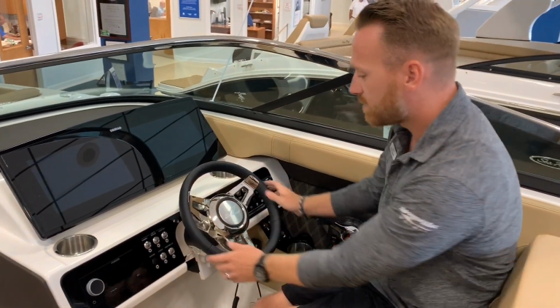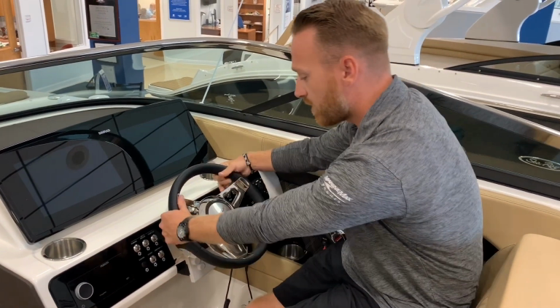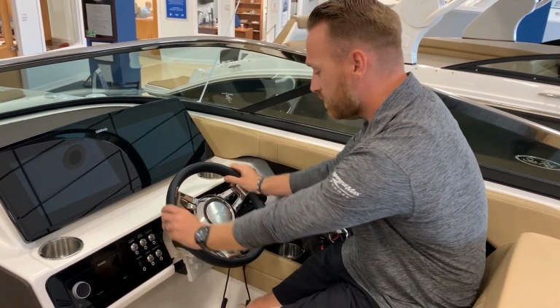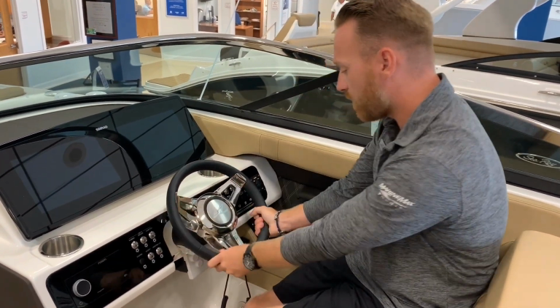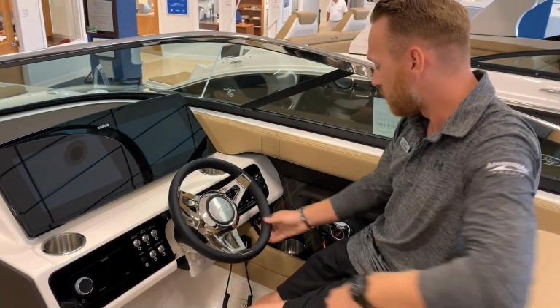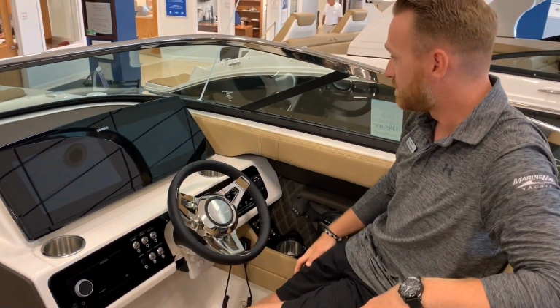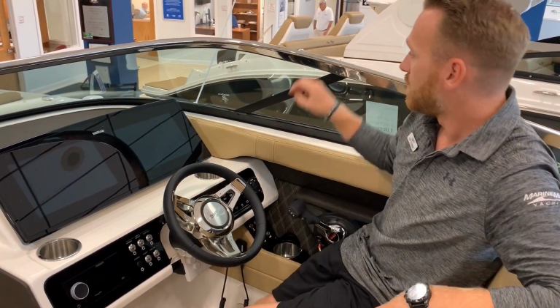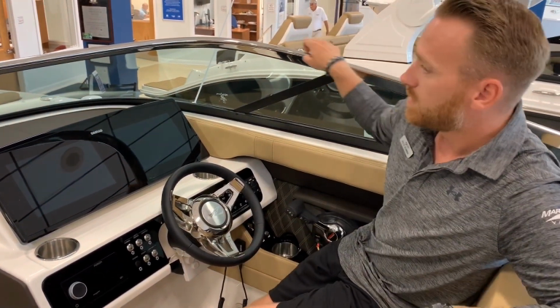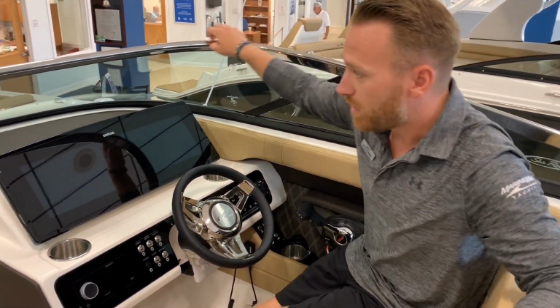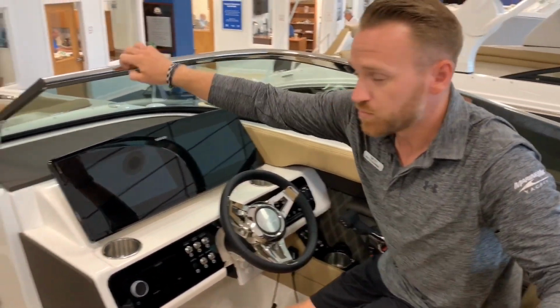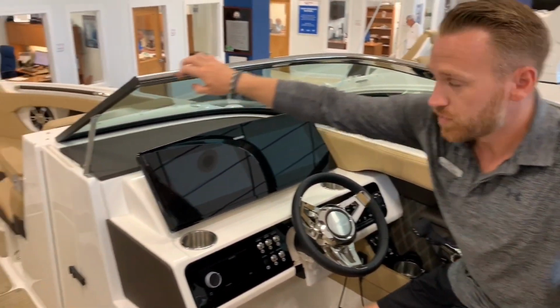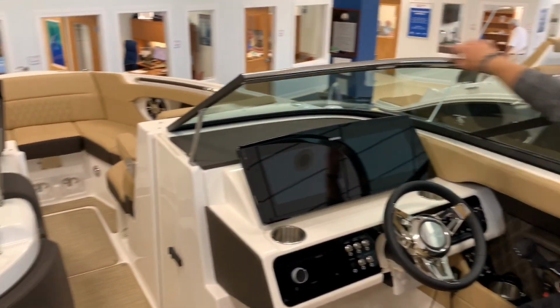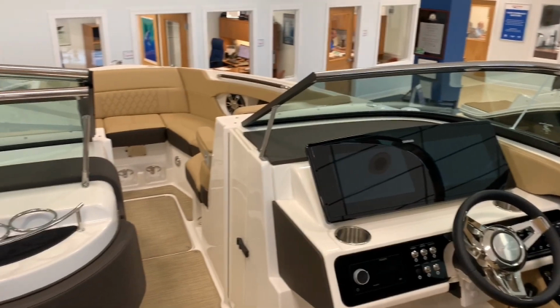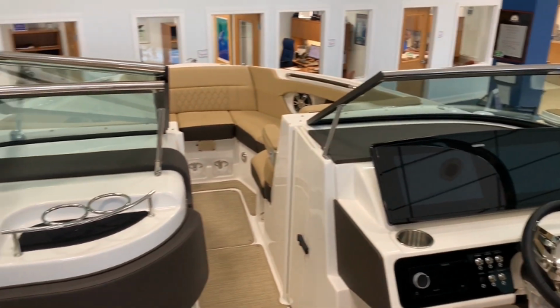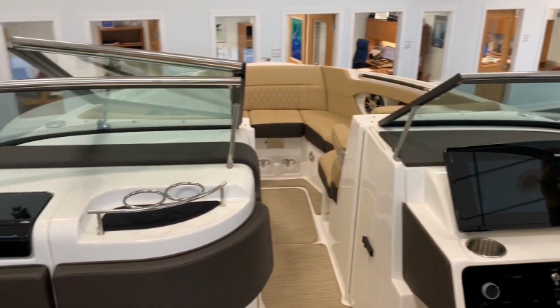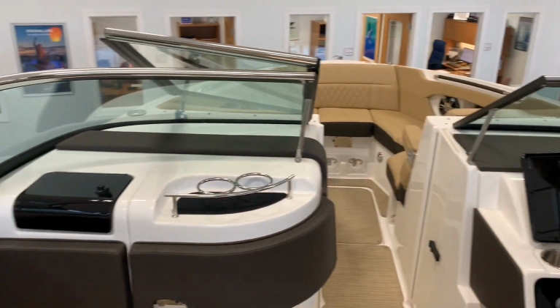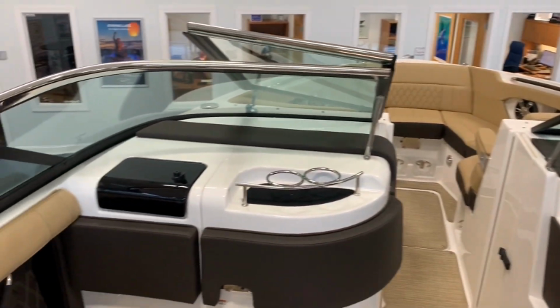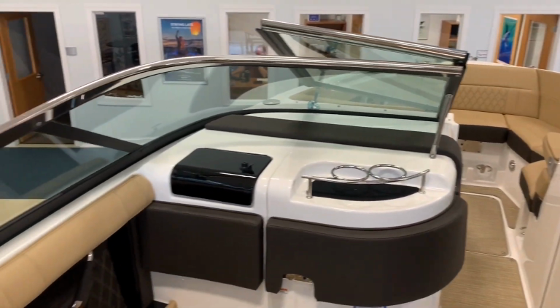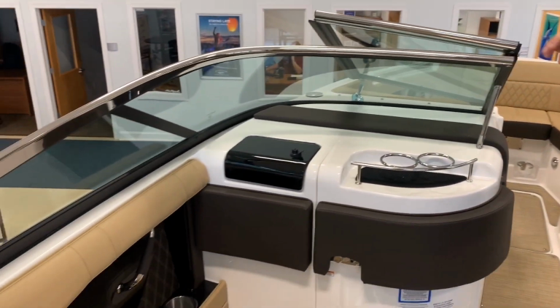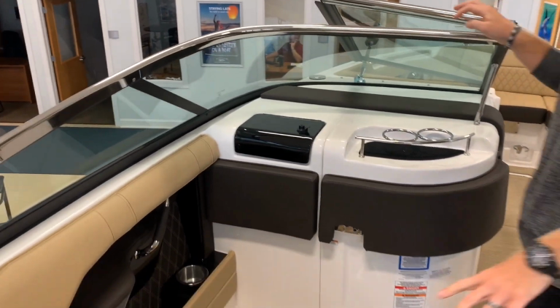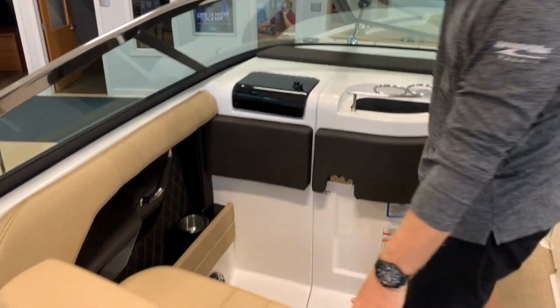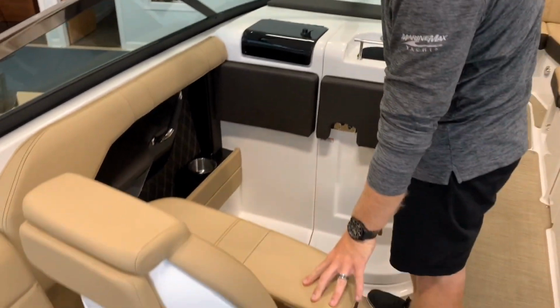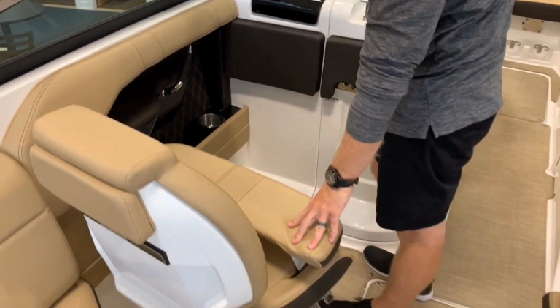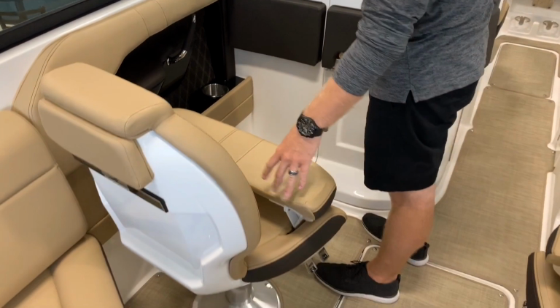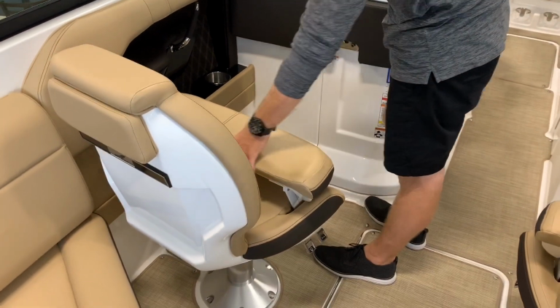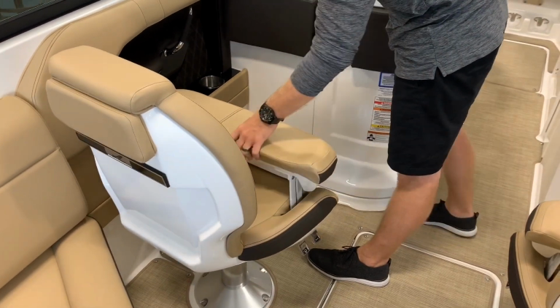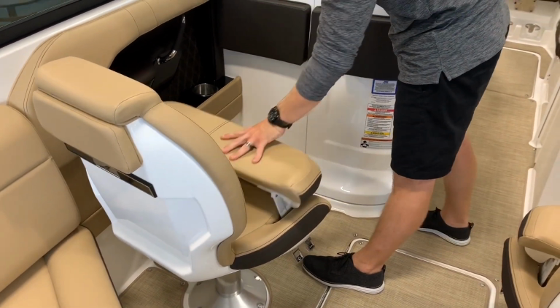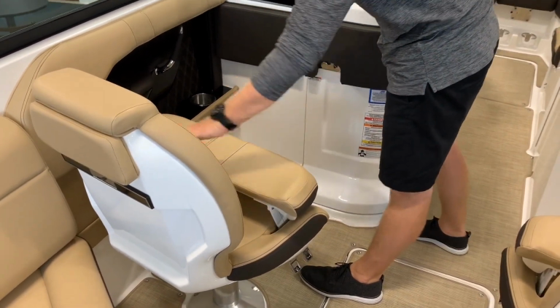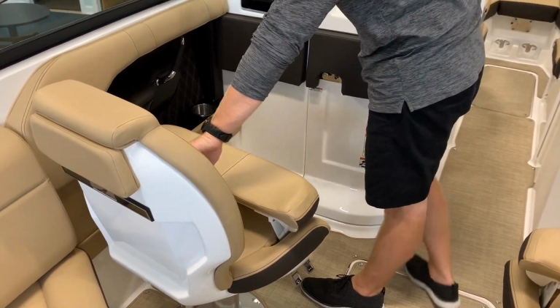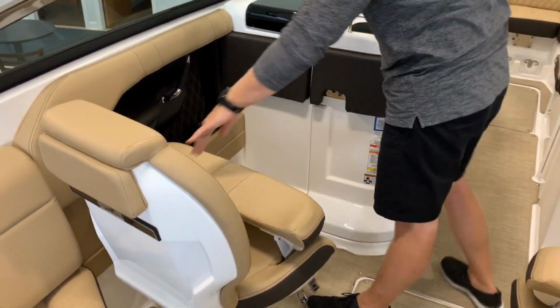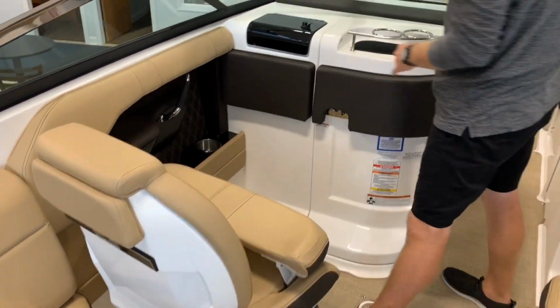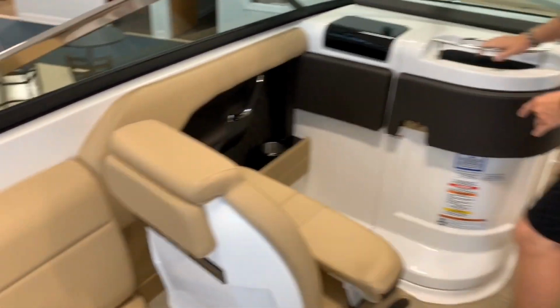Nice leather-bound C-Ray wheel. Very smooth windshield here, all stainless. Your companion's chair has the same thigh-high bolster with nice C-Ray stitching on the SLX line.